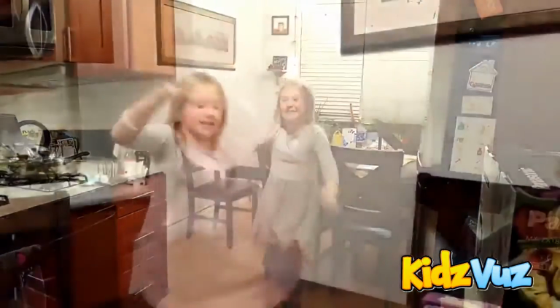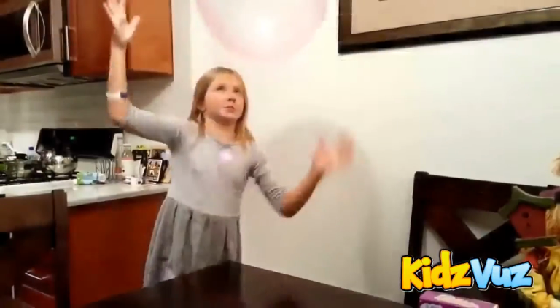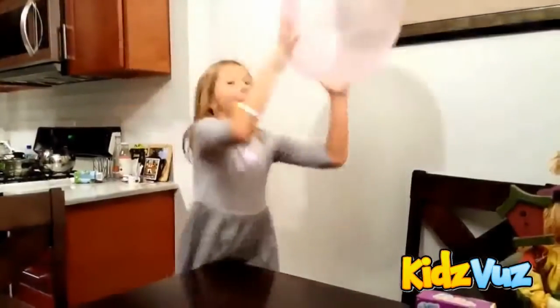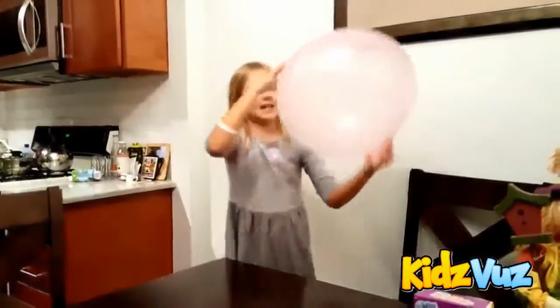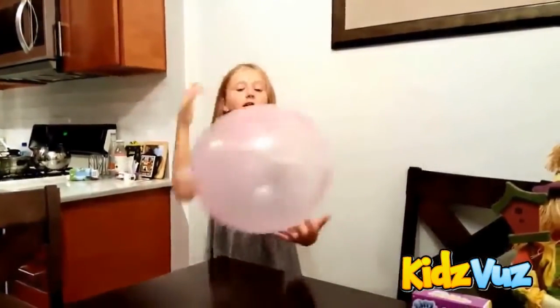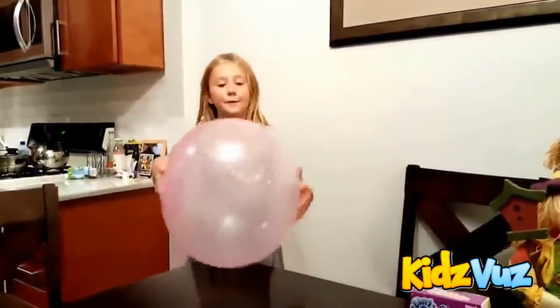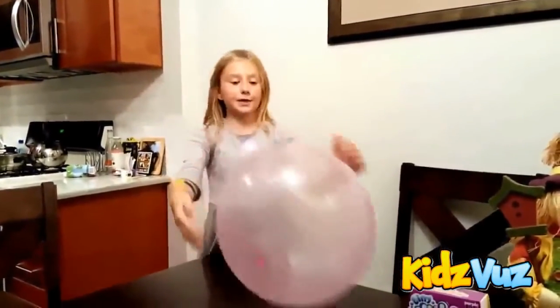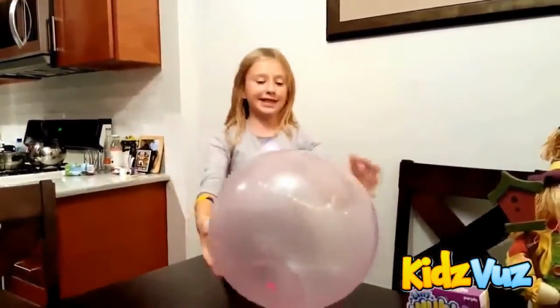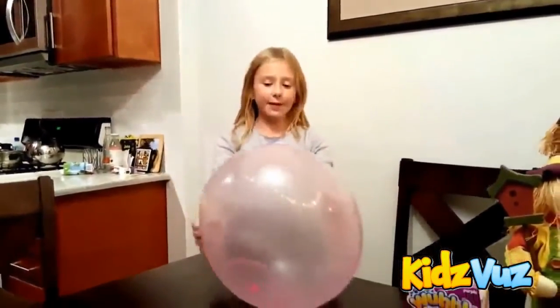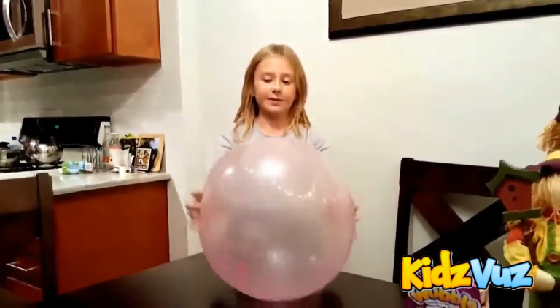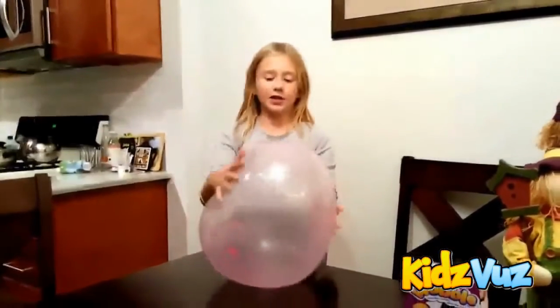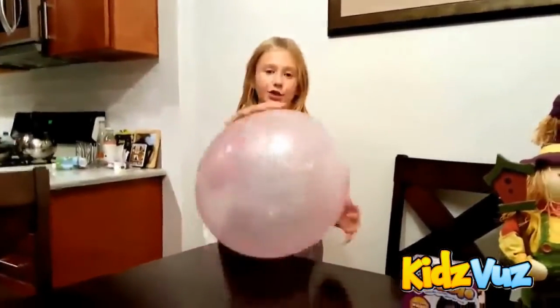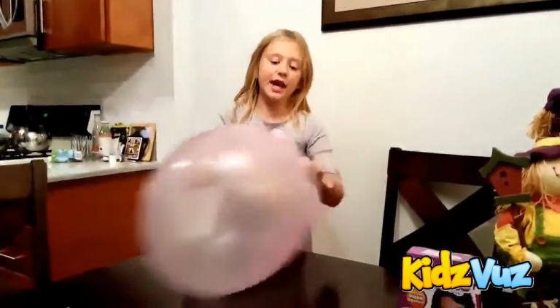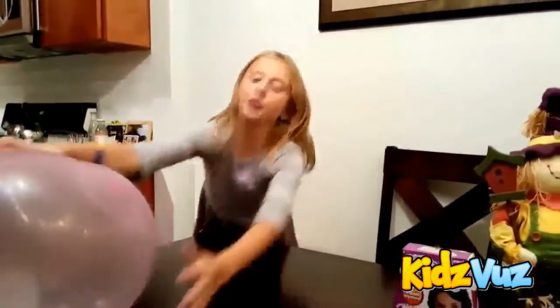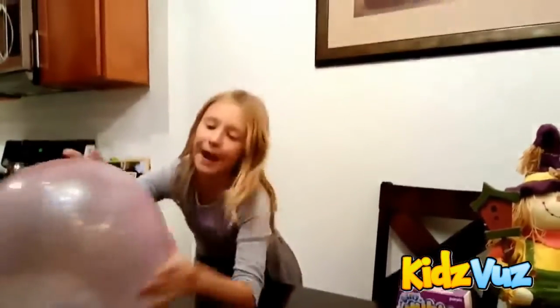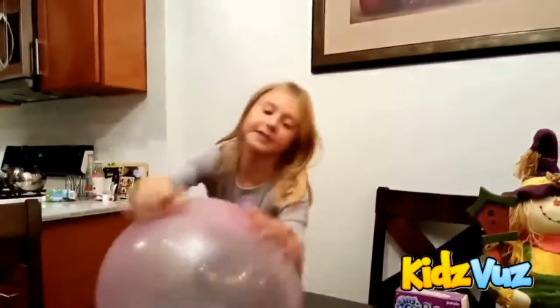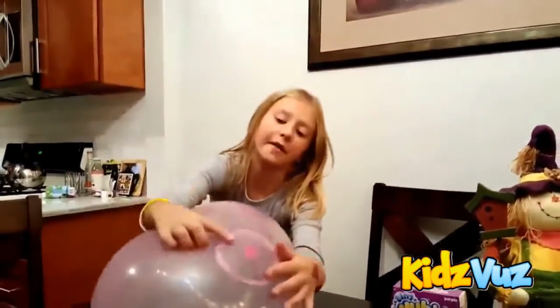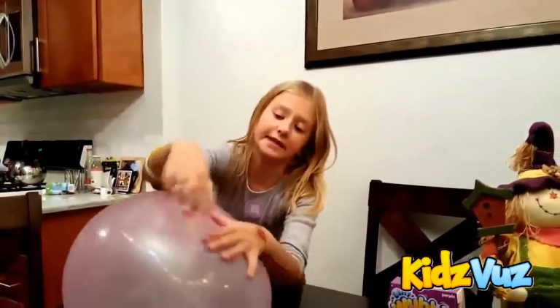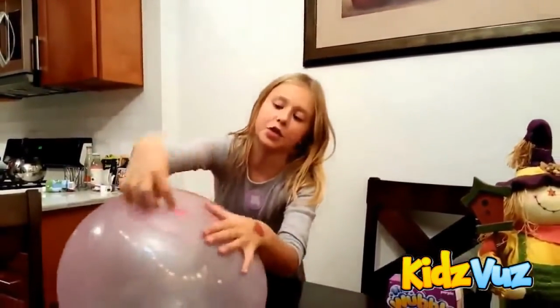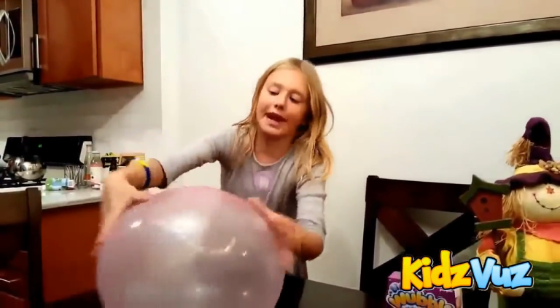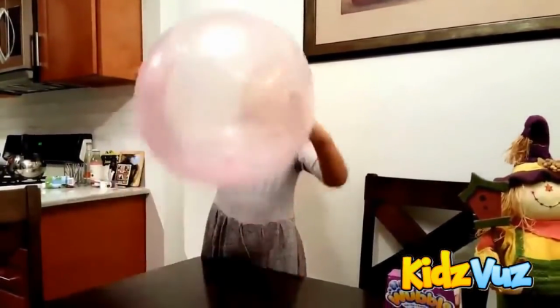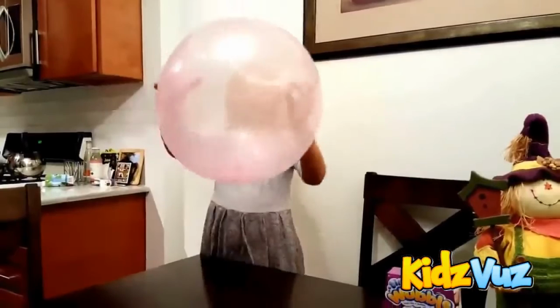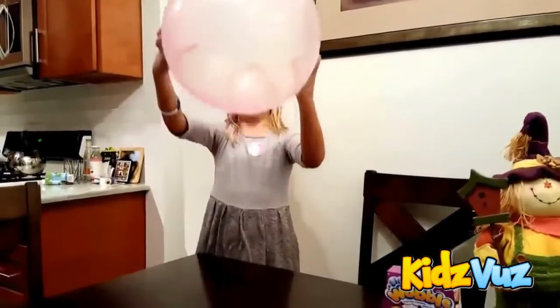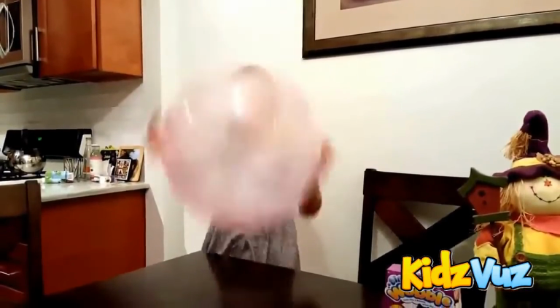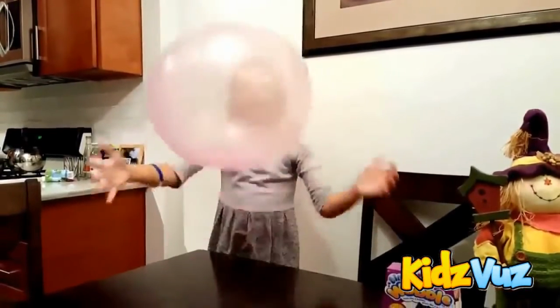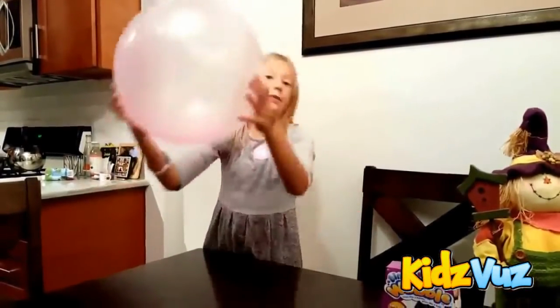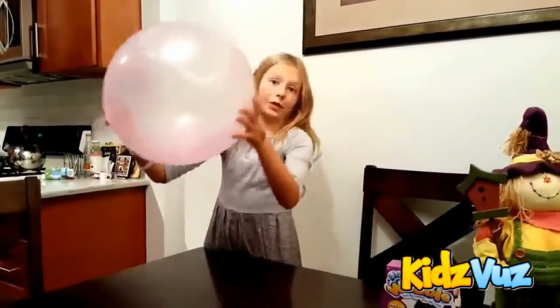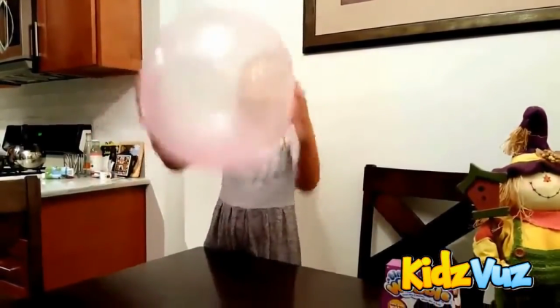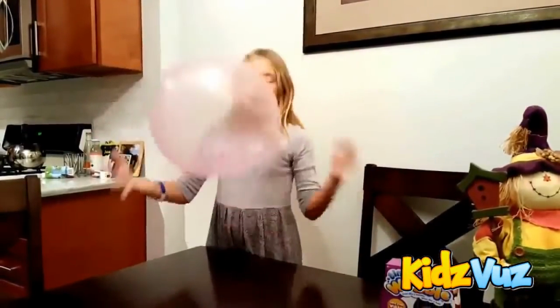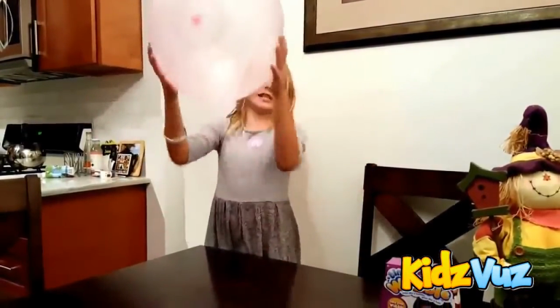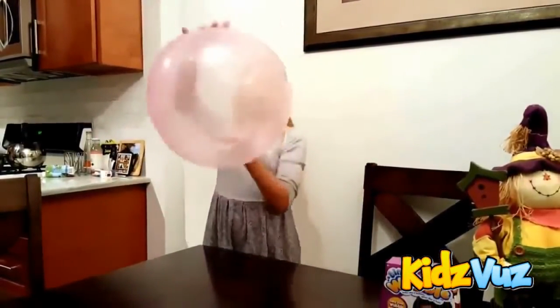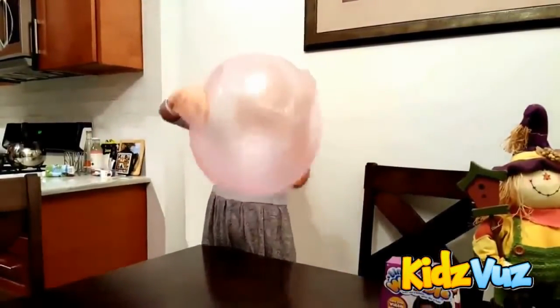It's really bouncy. At first when it was a little bit too small and too mushy it wouldn't bounce, but now look — it can, because I blew it up a little bit more. This can actually go up to like this.